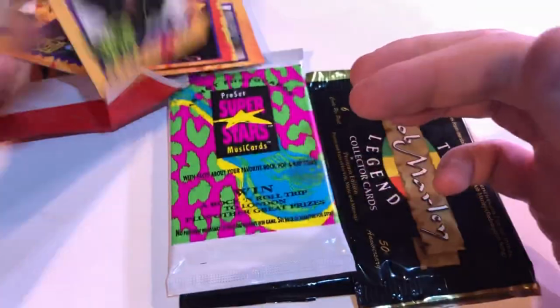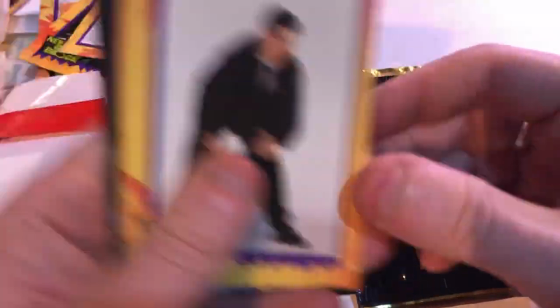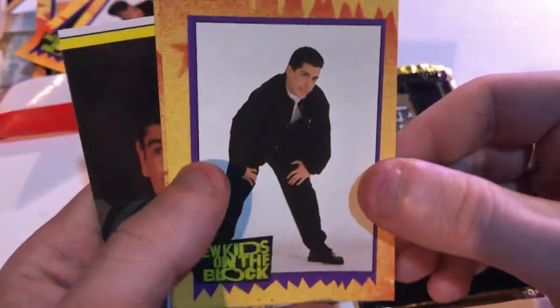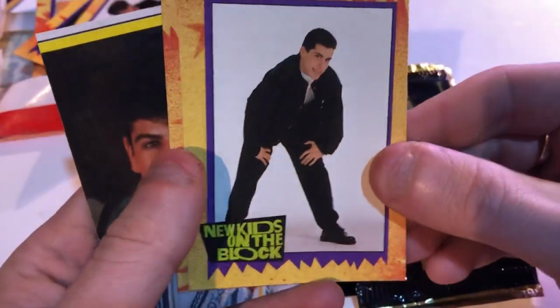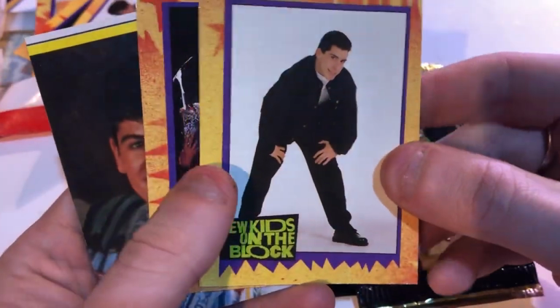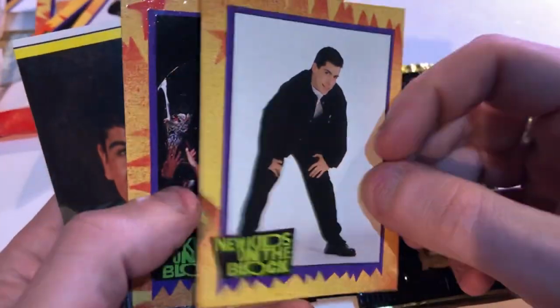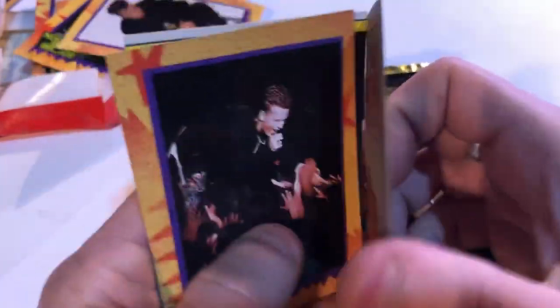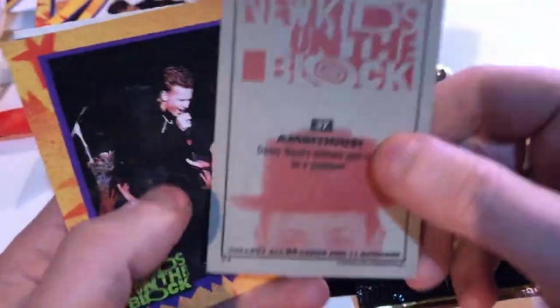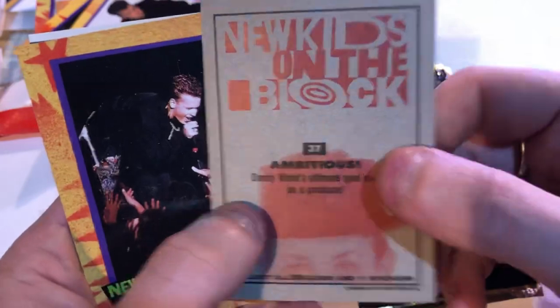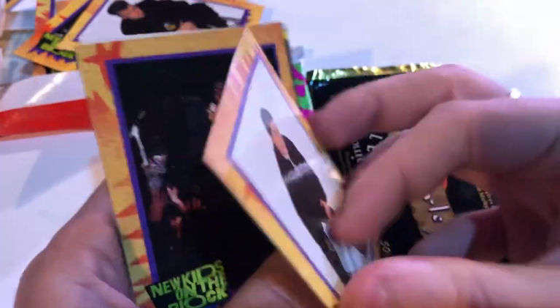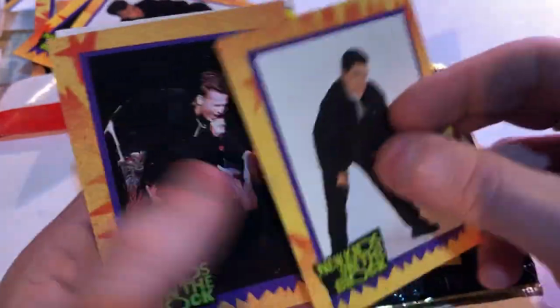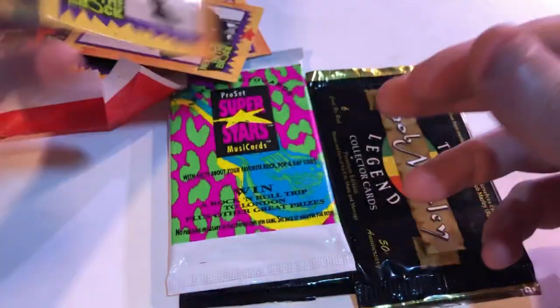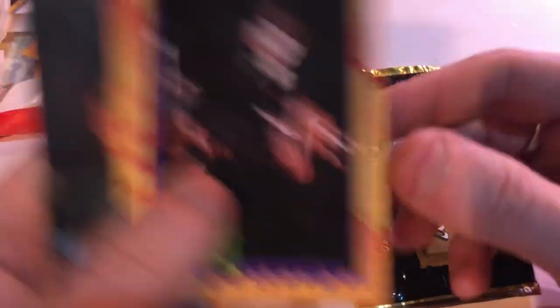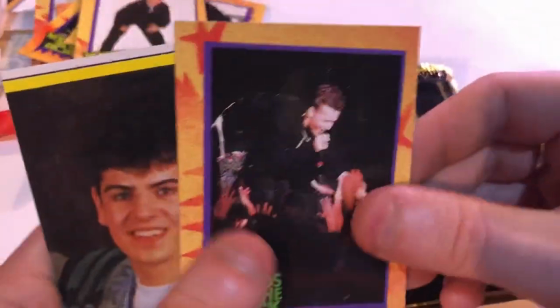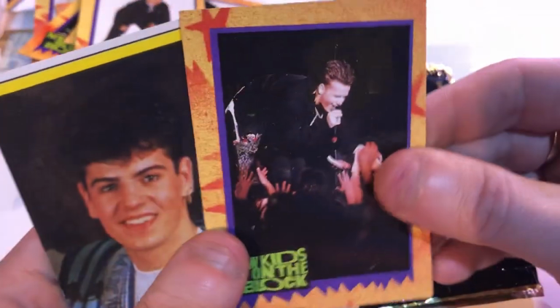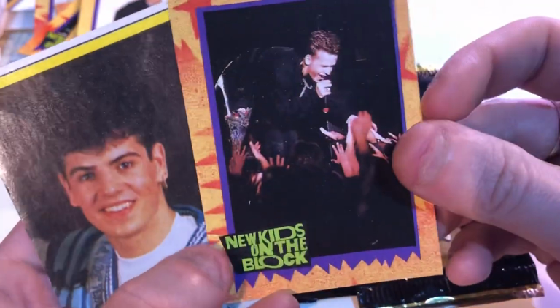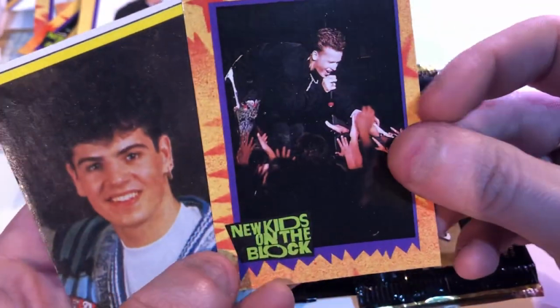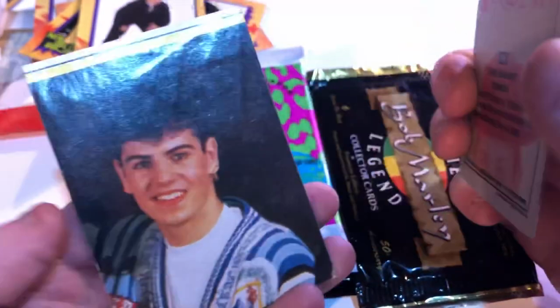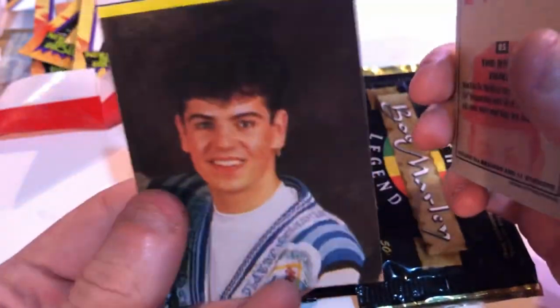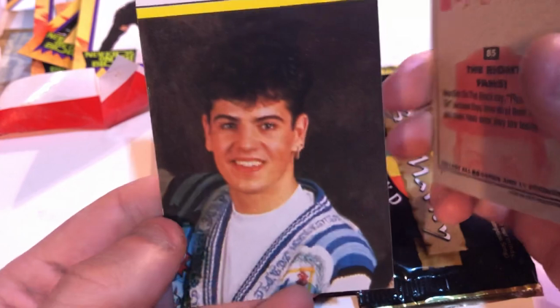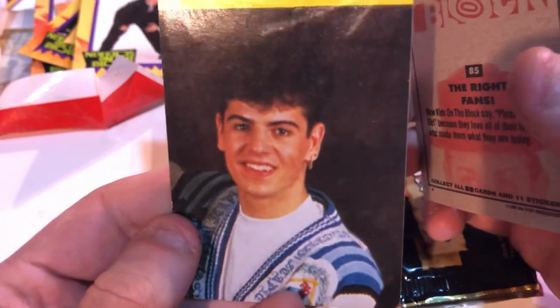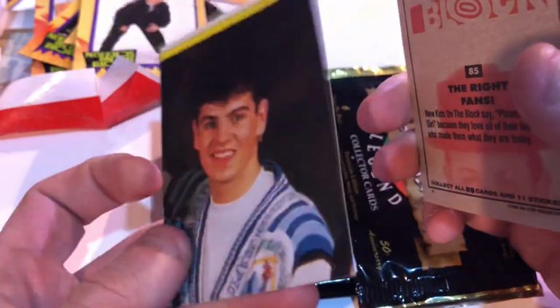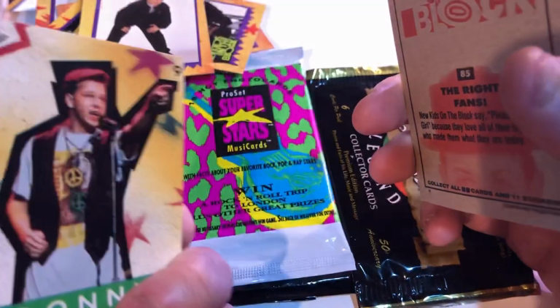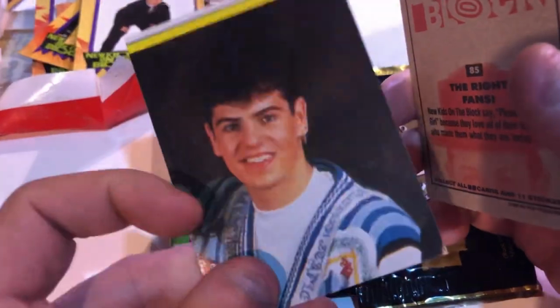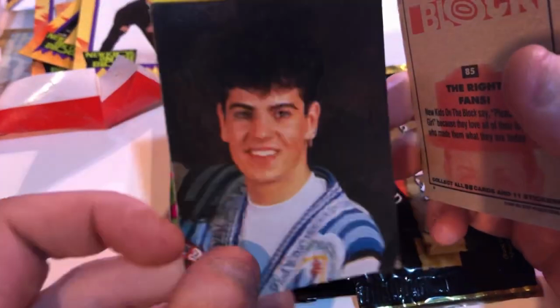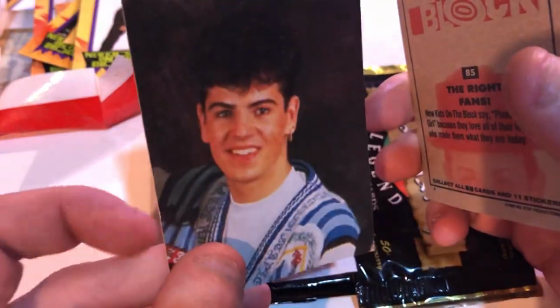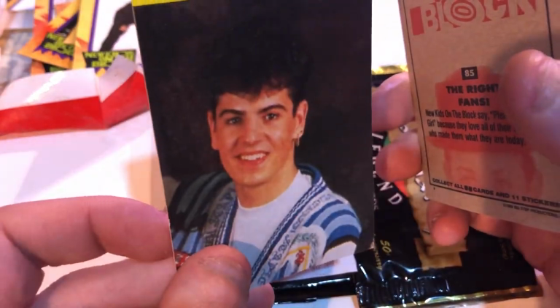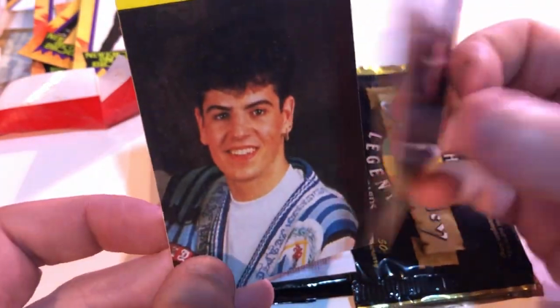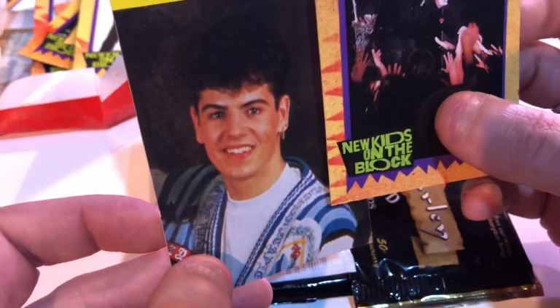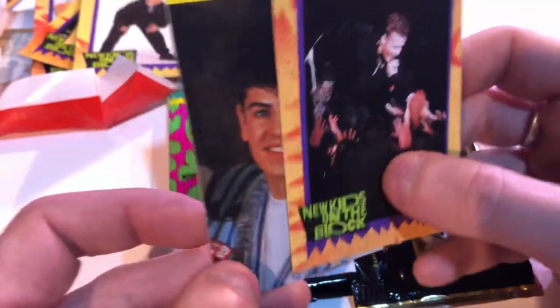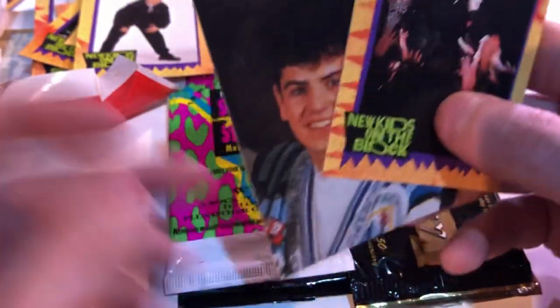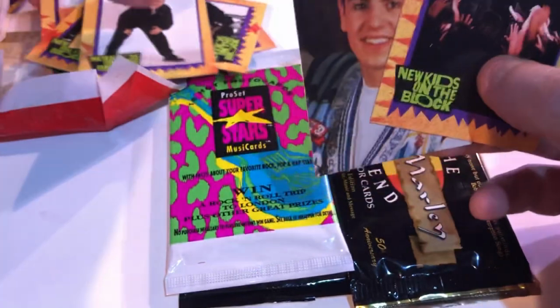I can't name a song, but they... This would have been way predating any chance of them autographing cards — there would have been no chance to get... Oh, this is probably one of those bigger picture cards. That's like a high school picture — it looks like a yearbook photo.